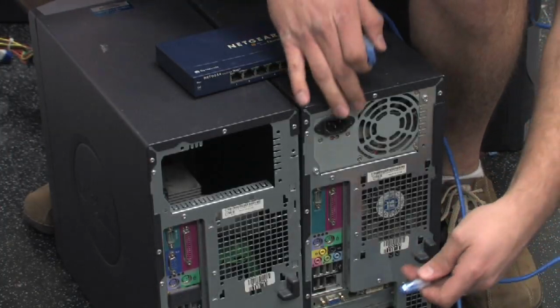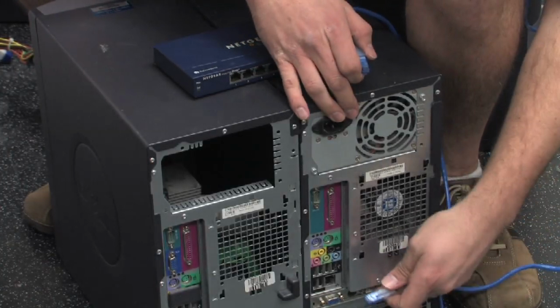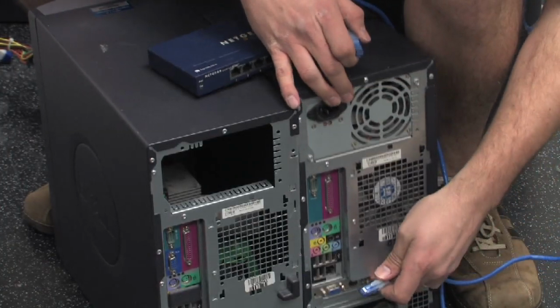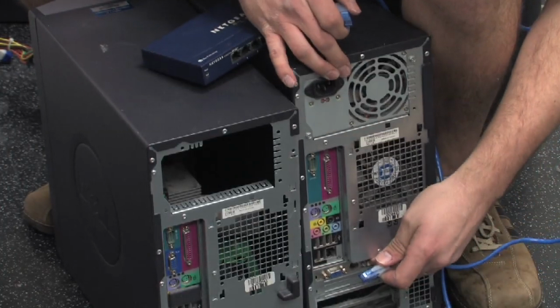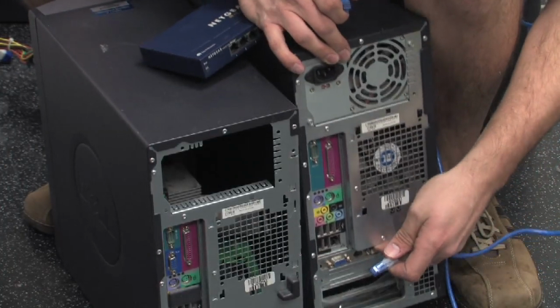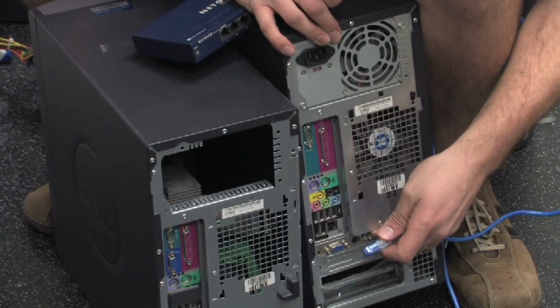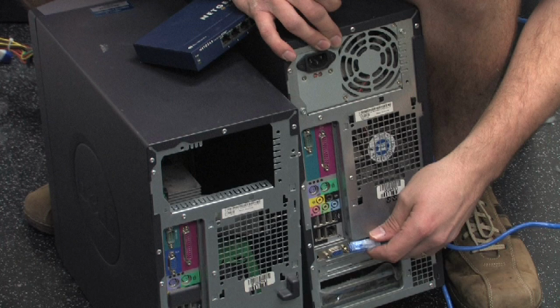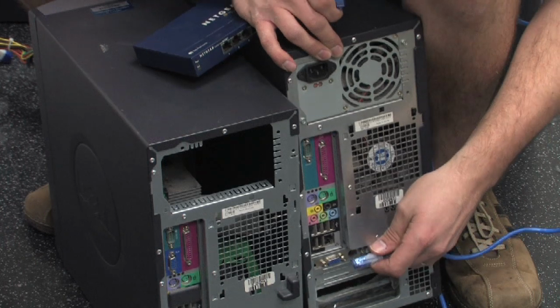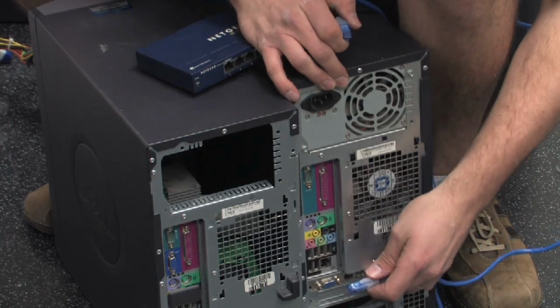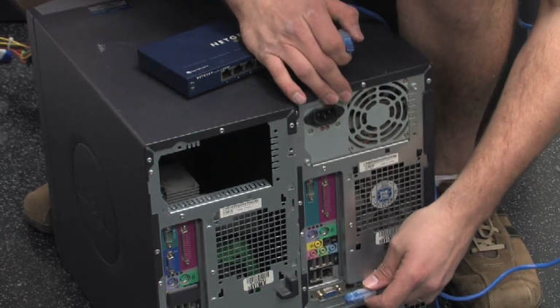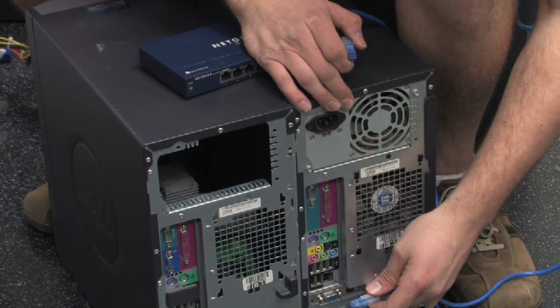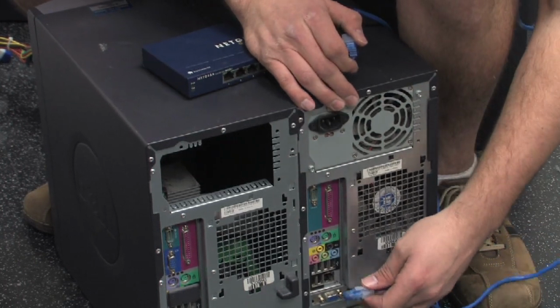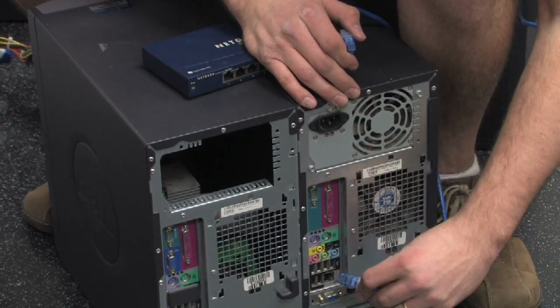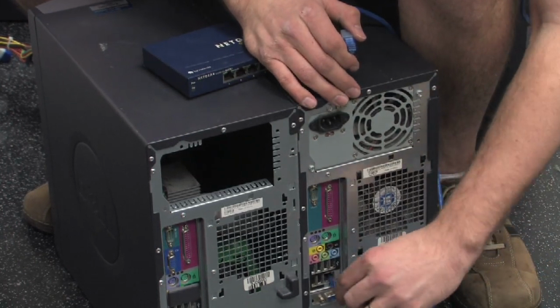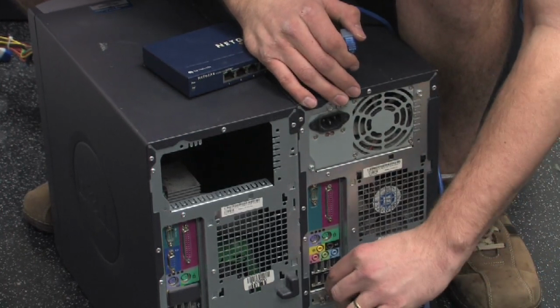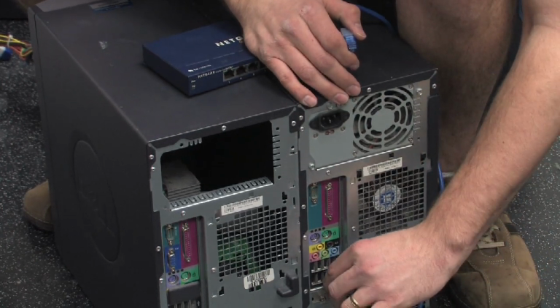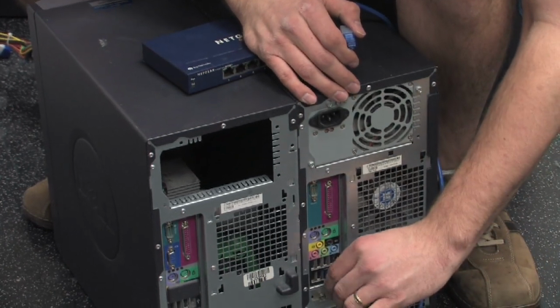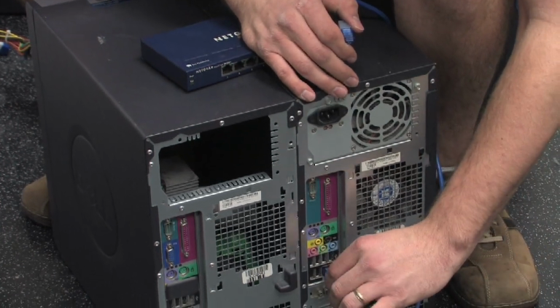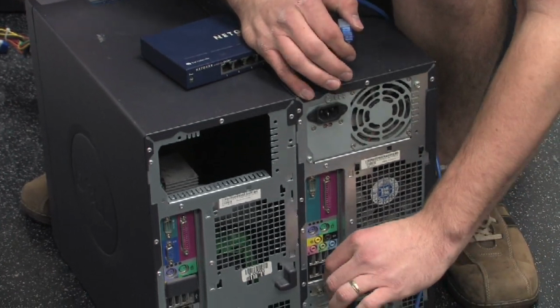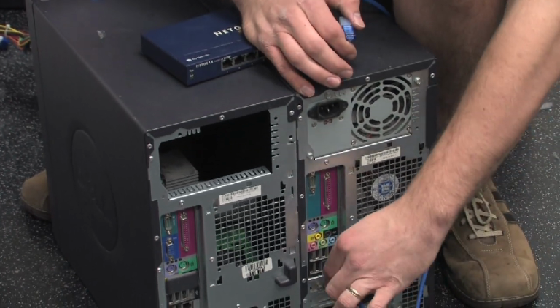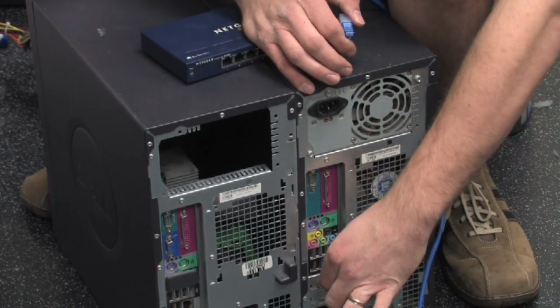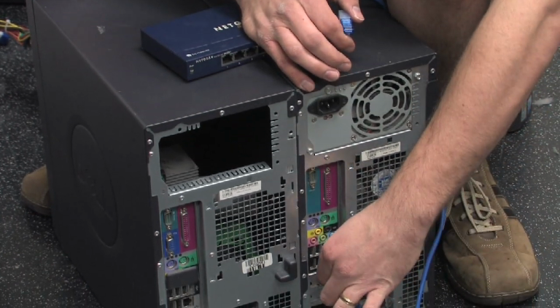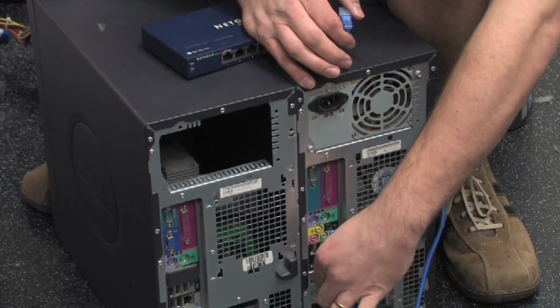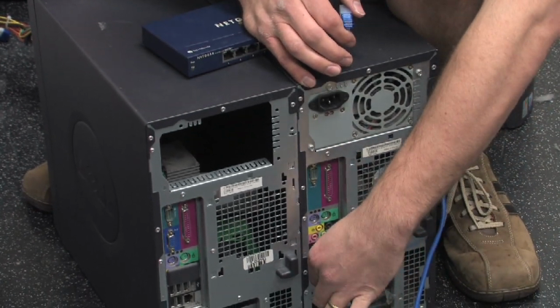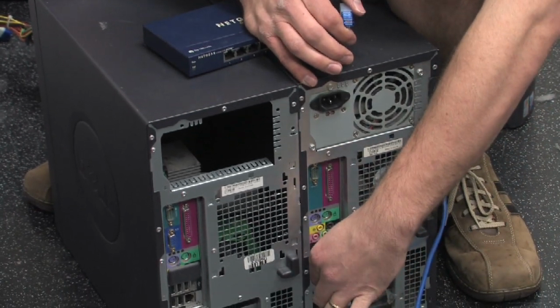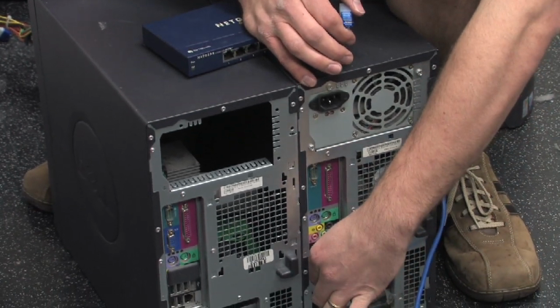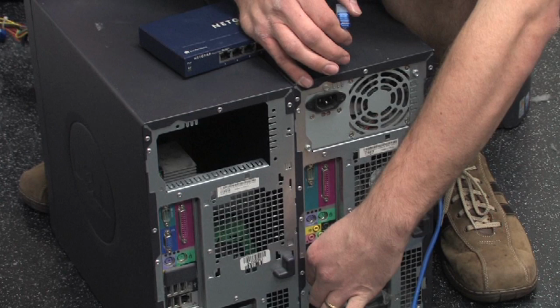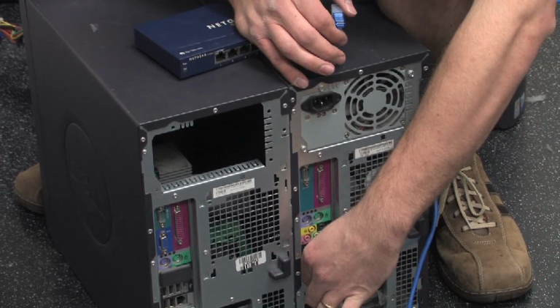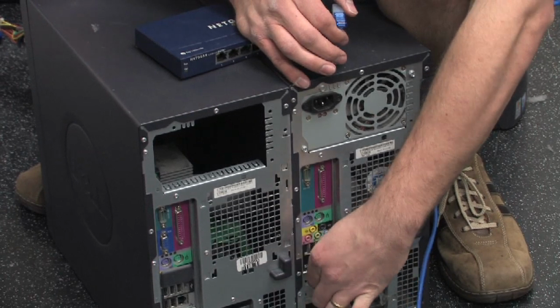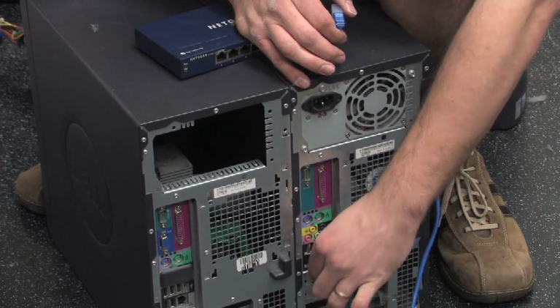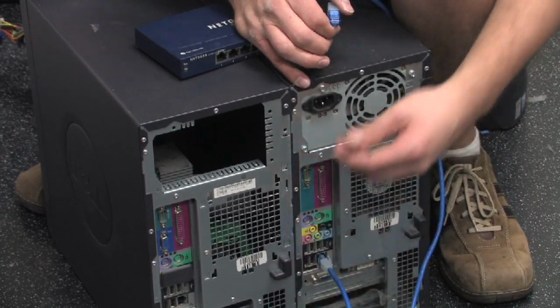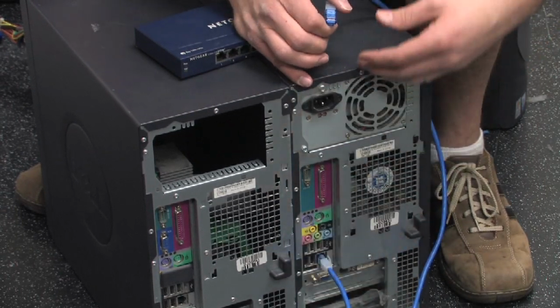First thing you need to do is find your network card on each machine. On these particular devices there's an onboard NIC — you just push the cable in until you hear it click.